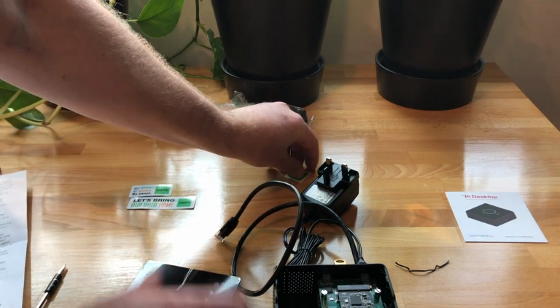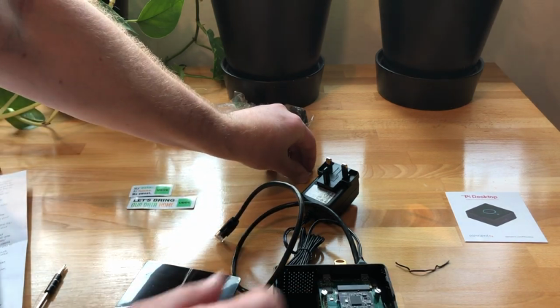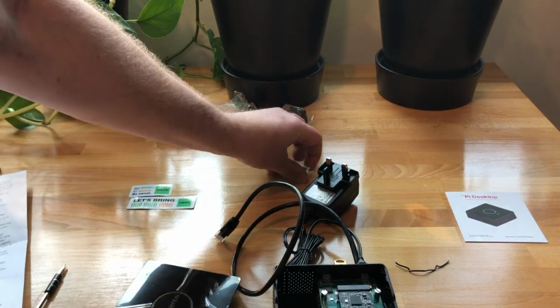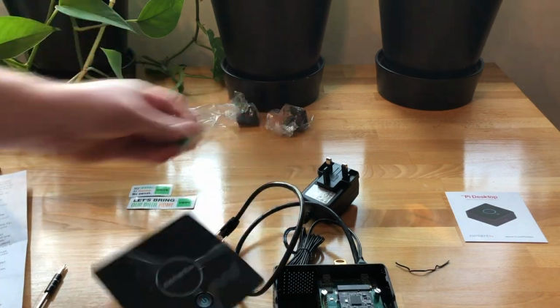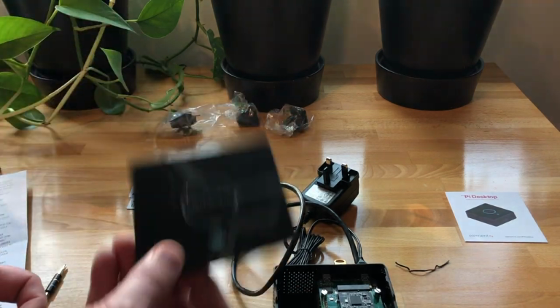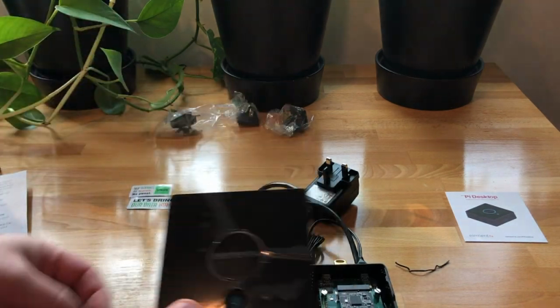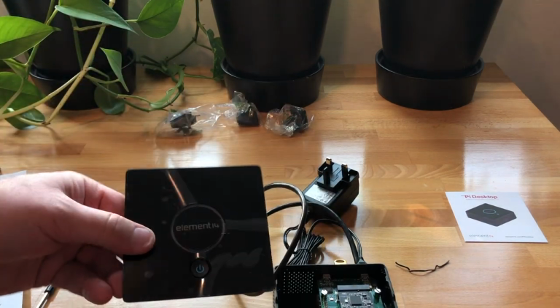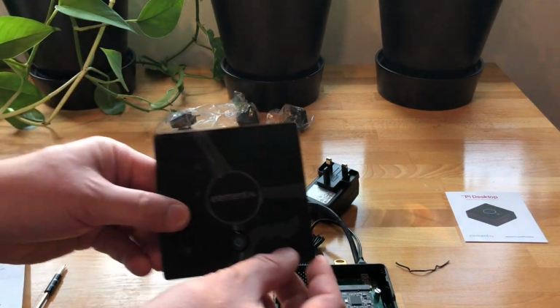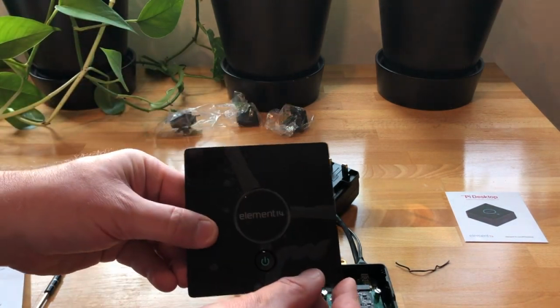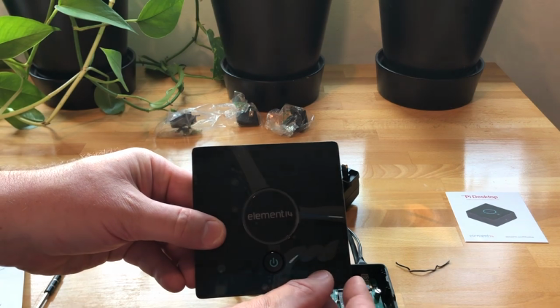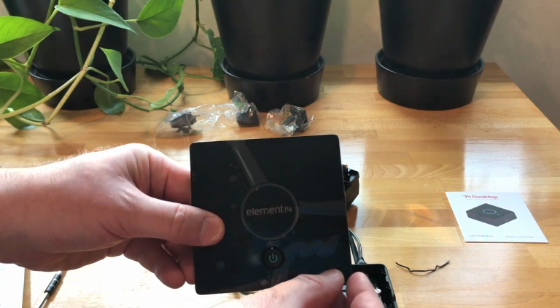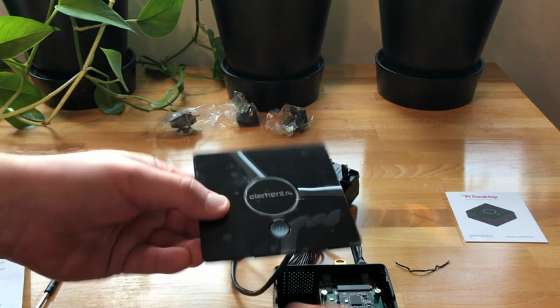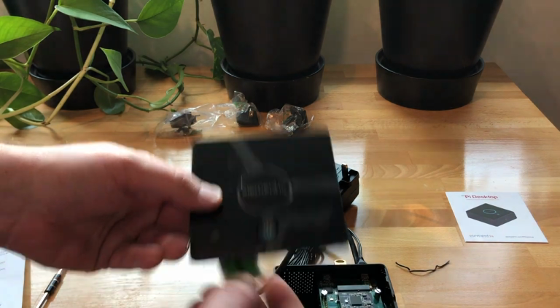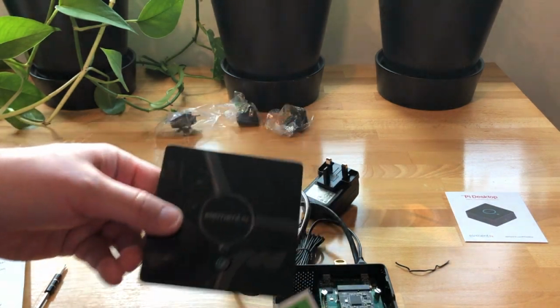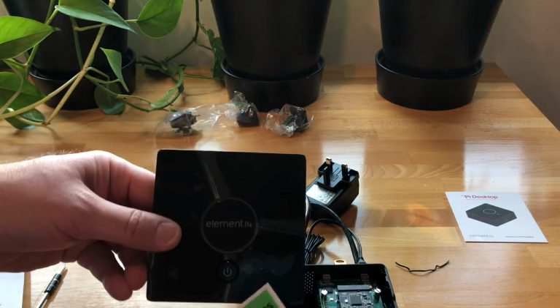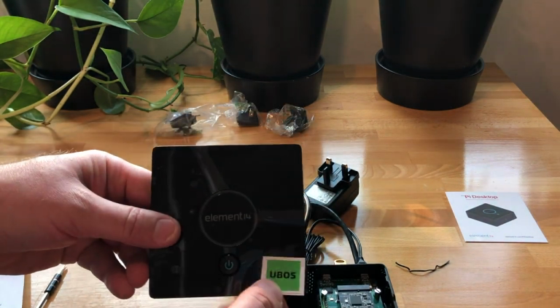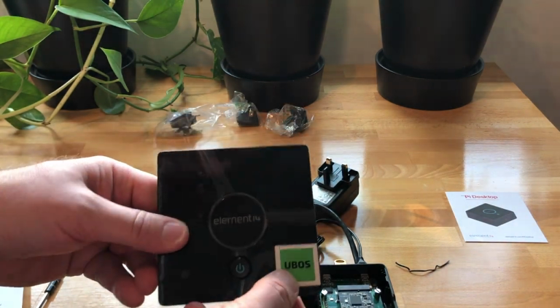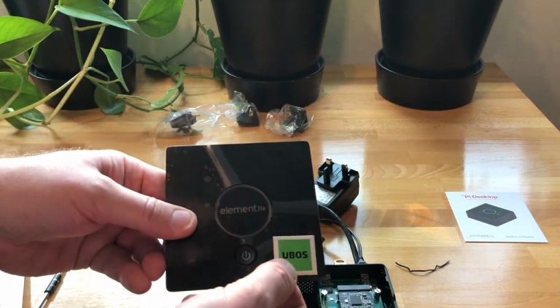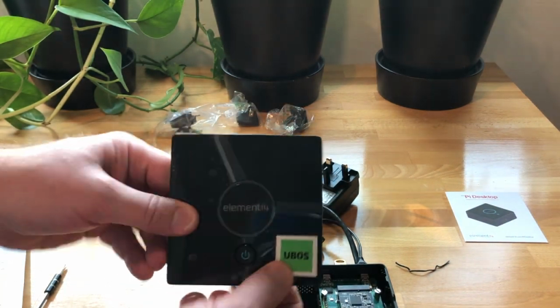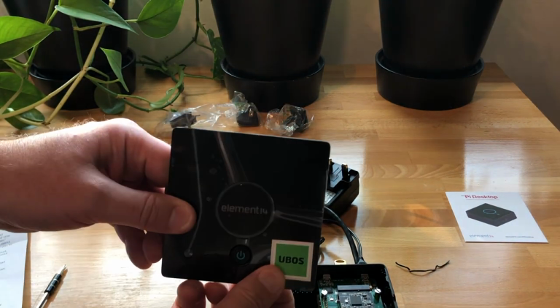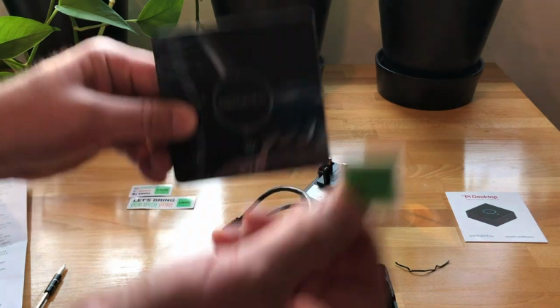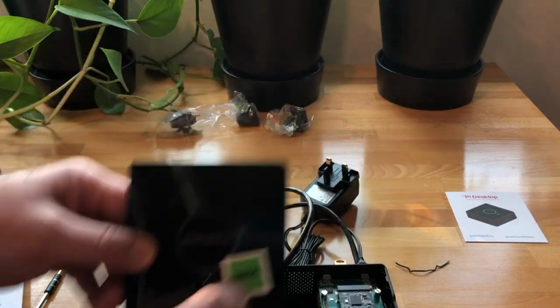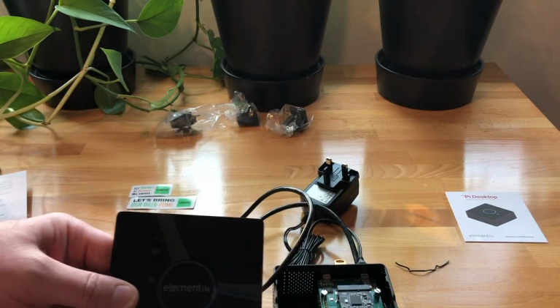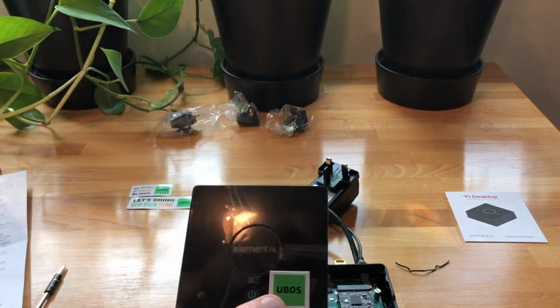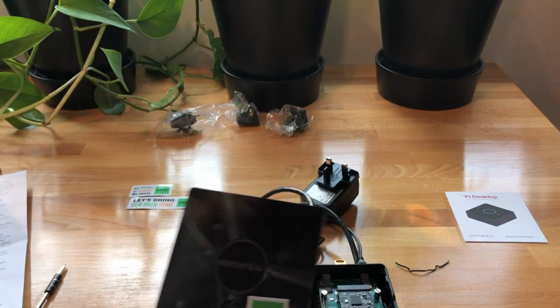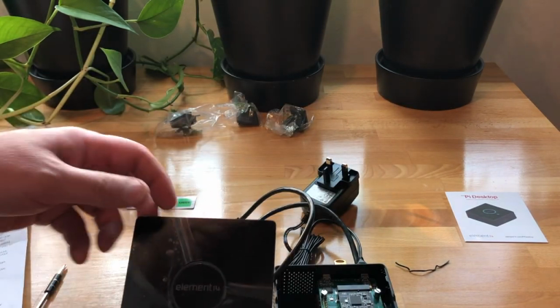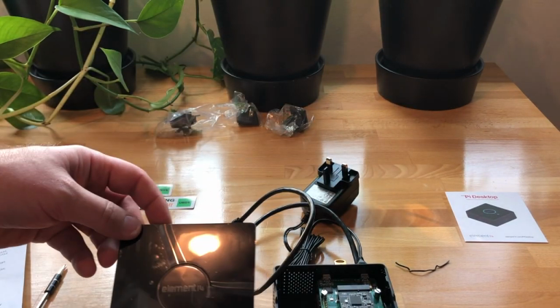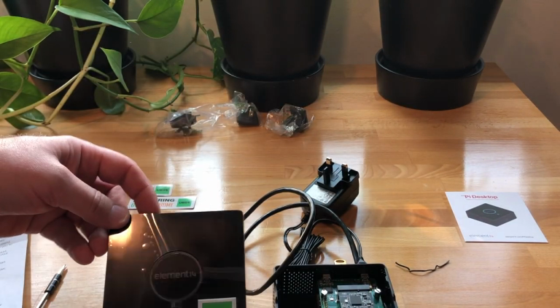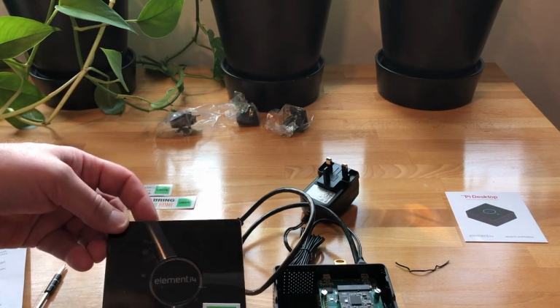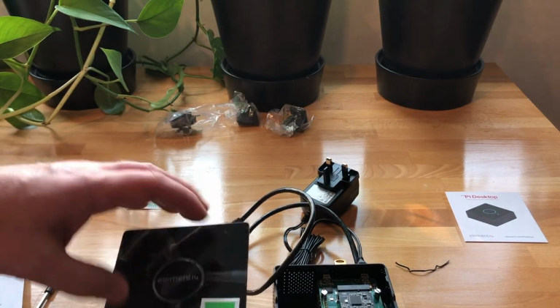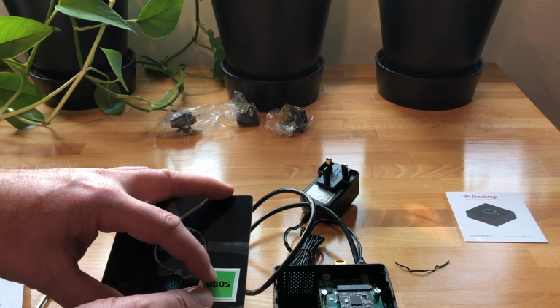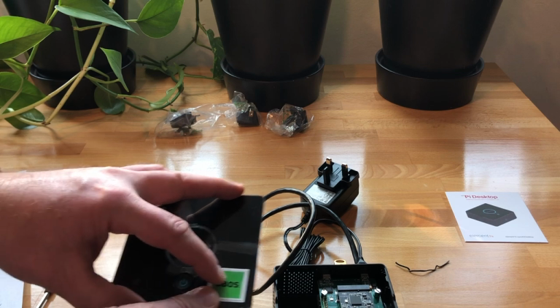That will be covered in a different video, but if everything works, you take the cover off the sticker and put it on the box to pat yourself on the back and say: this is now my U-Boss box. I have turned the kit into something that actually works.